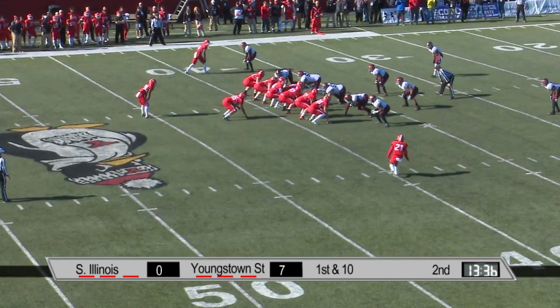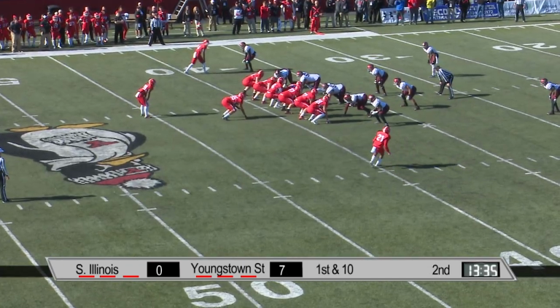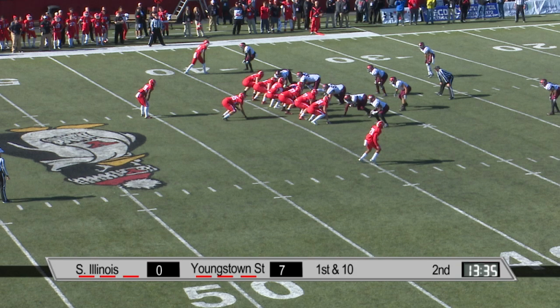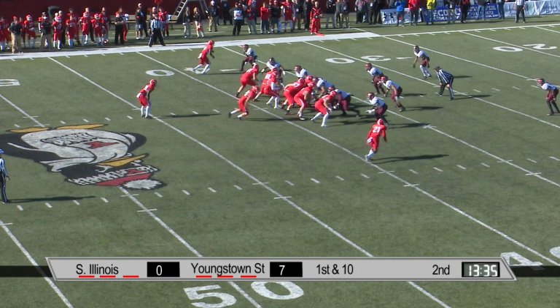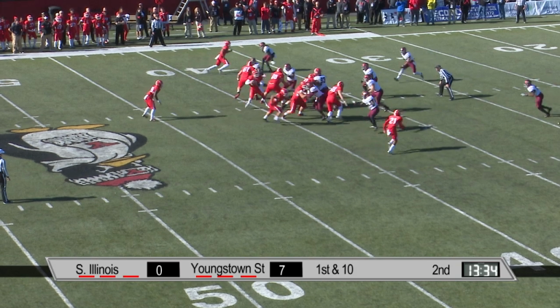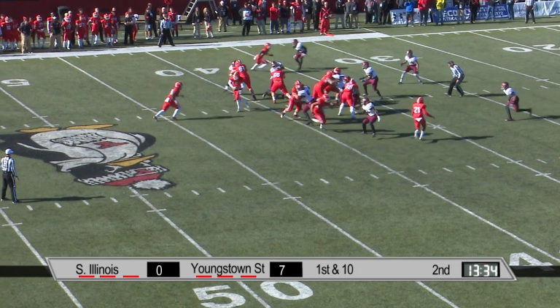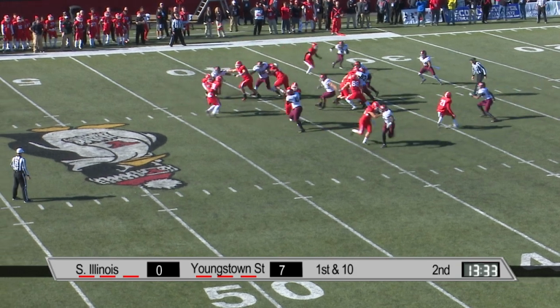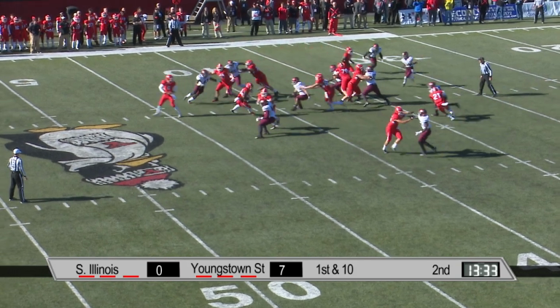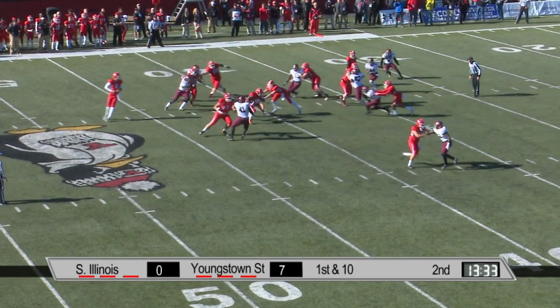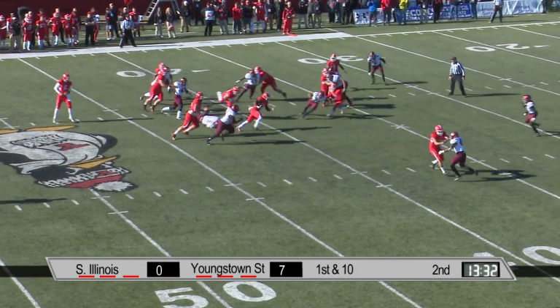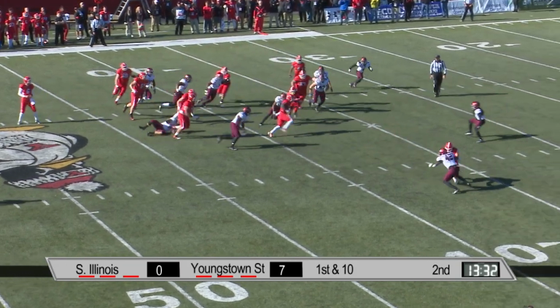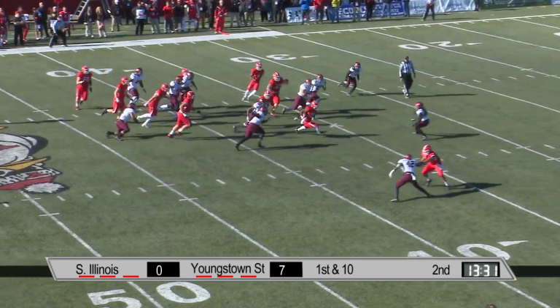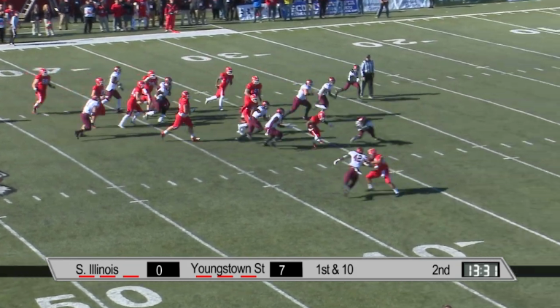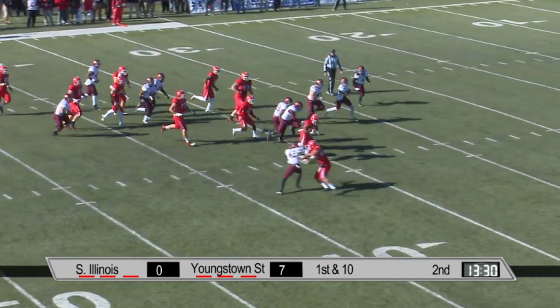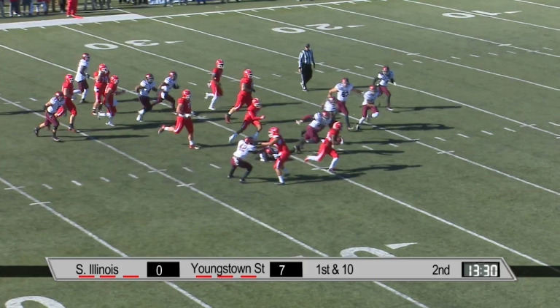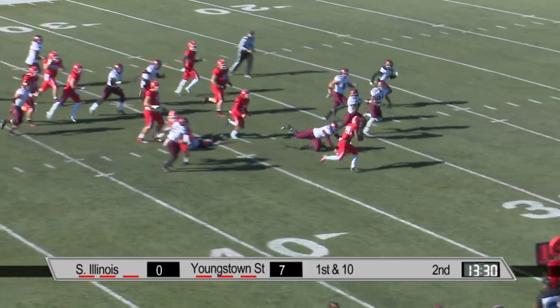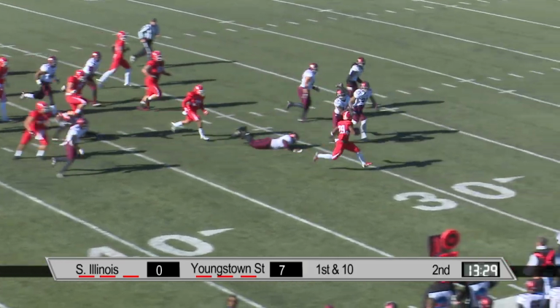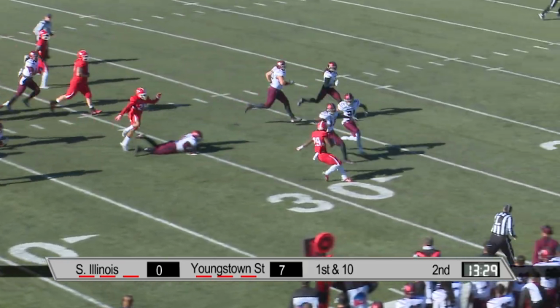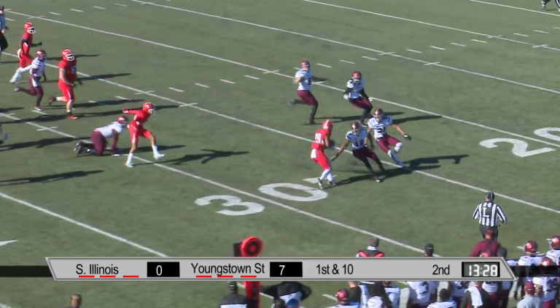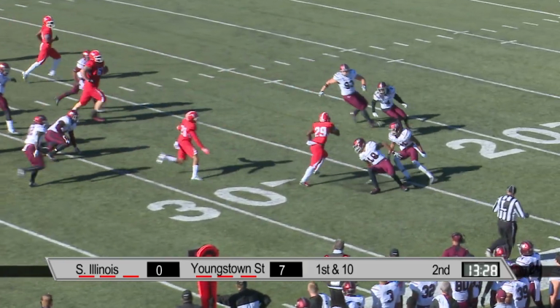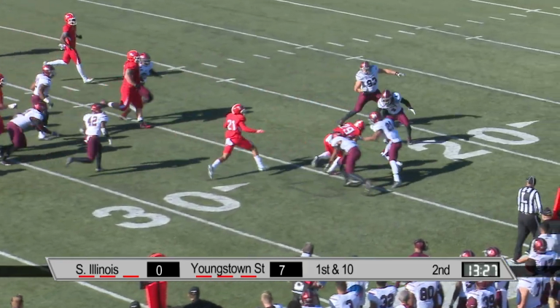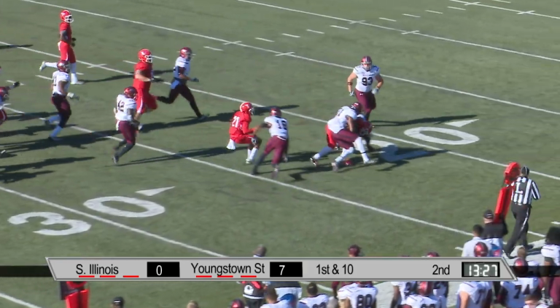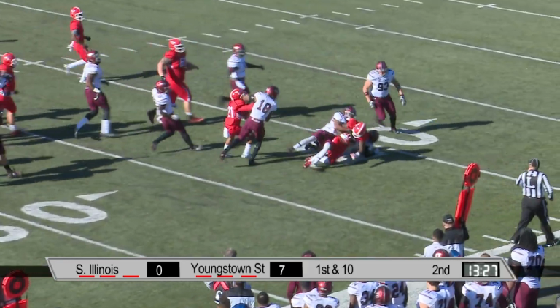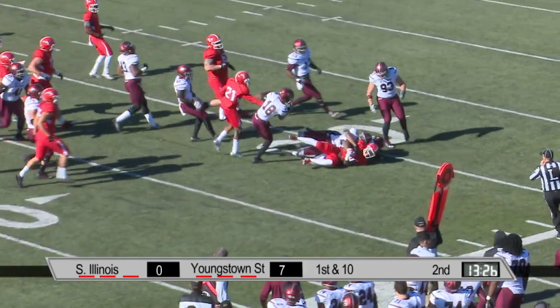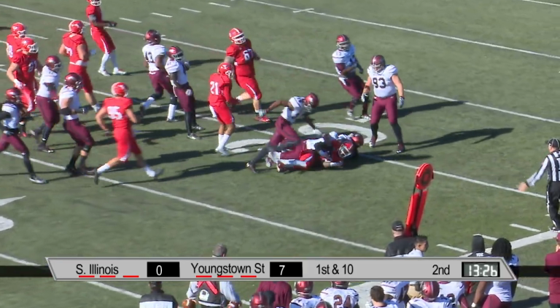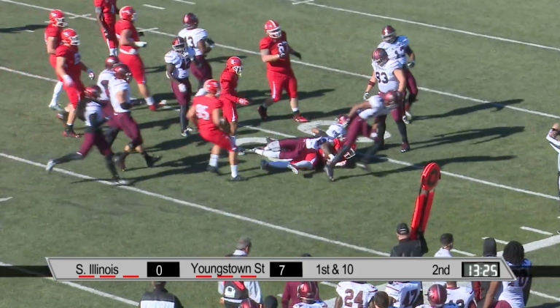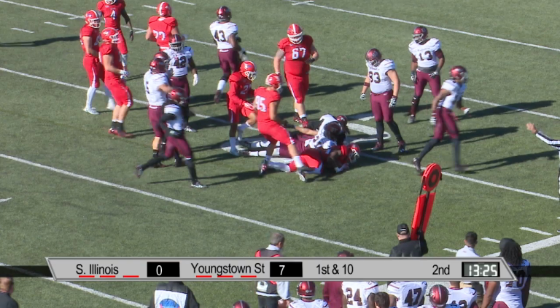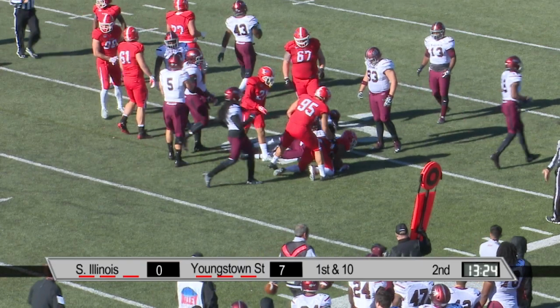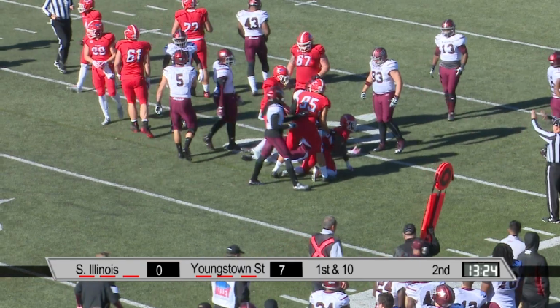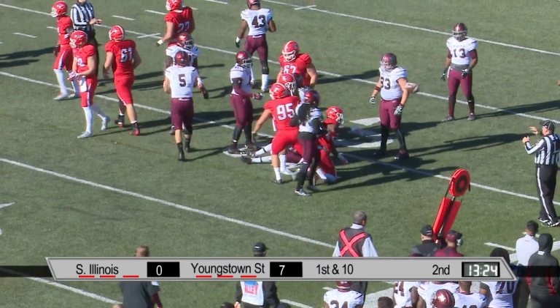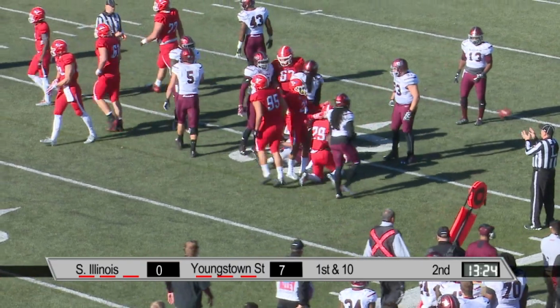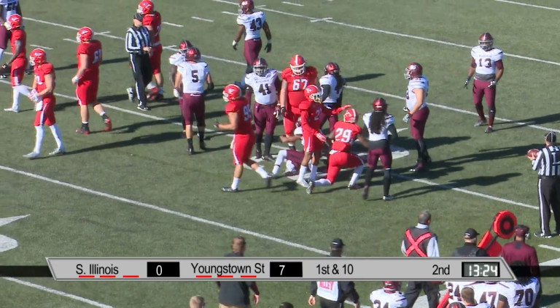Darian Townsend in motion, a little tighter to the formation. Wells goes back, runs the draw play to Martin Ruiz. Ruiz sidestepping tacklers — he did not have a blocker near him. That was all Martin Ruiz.